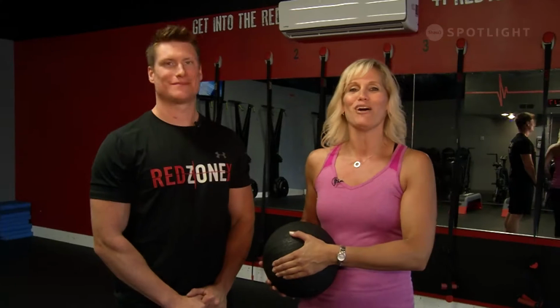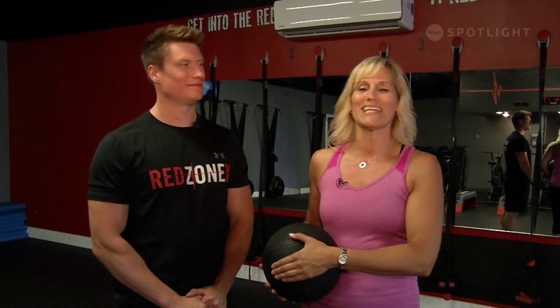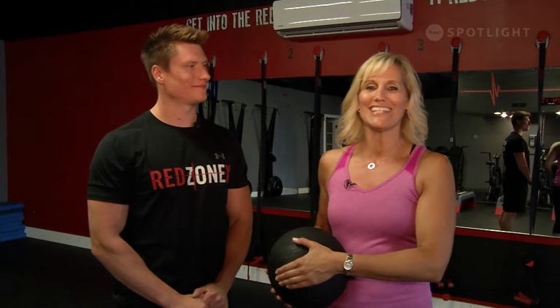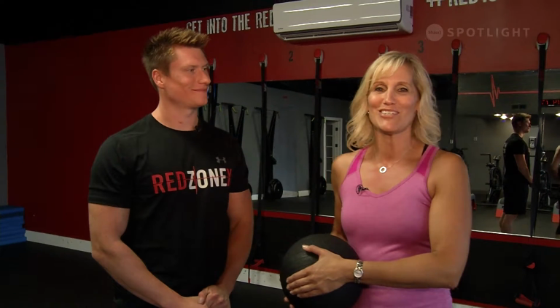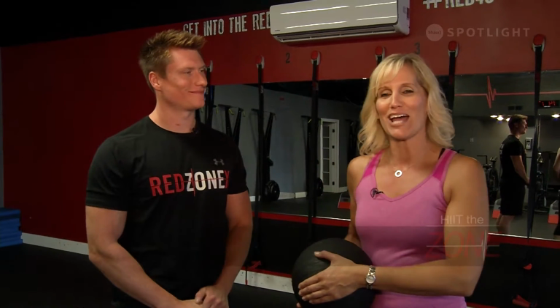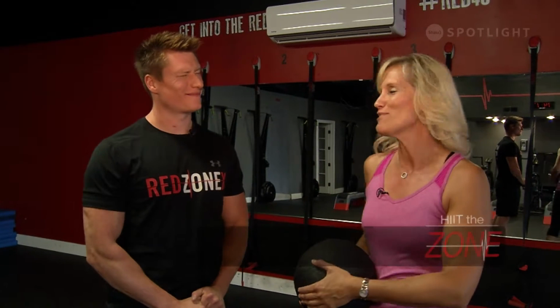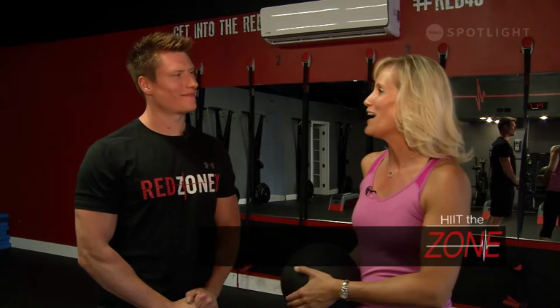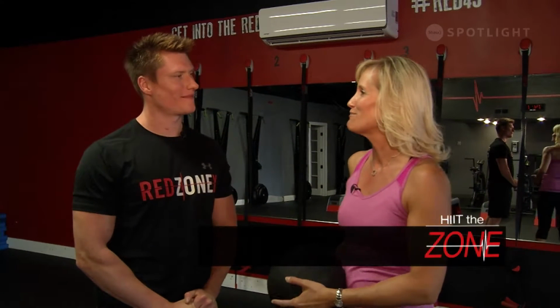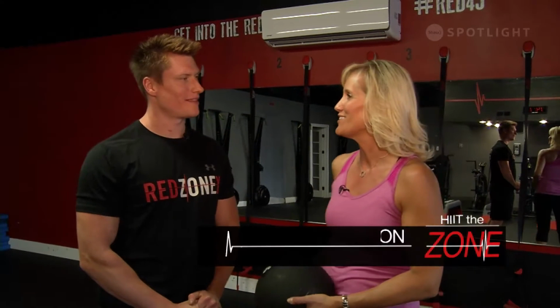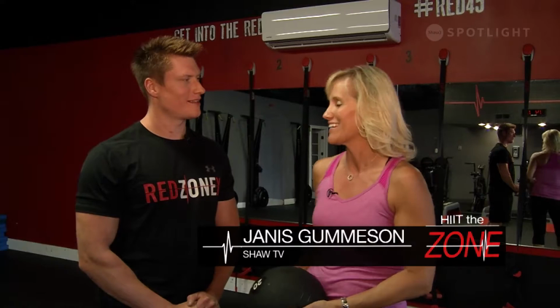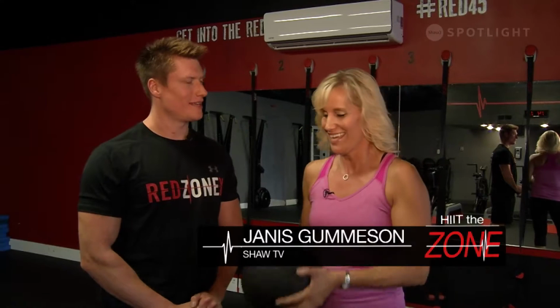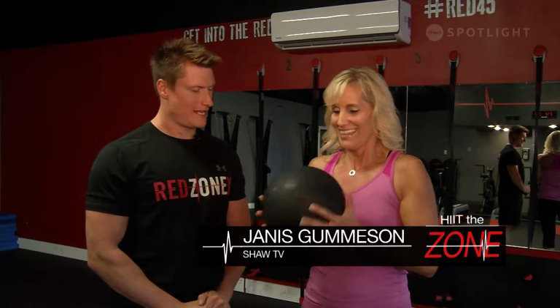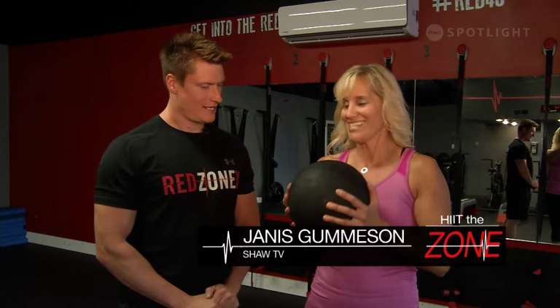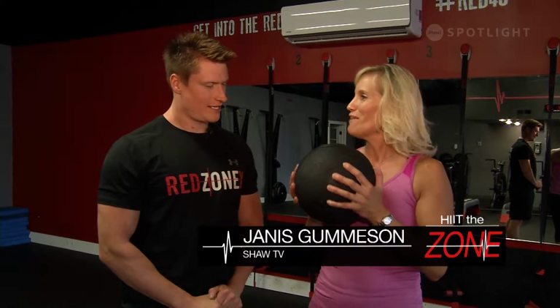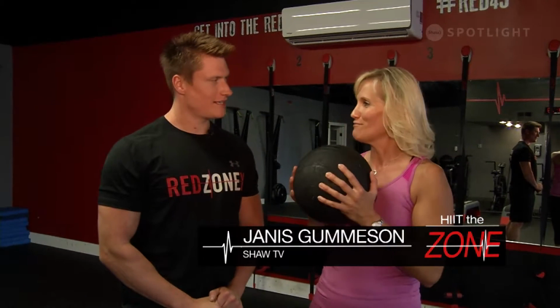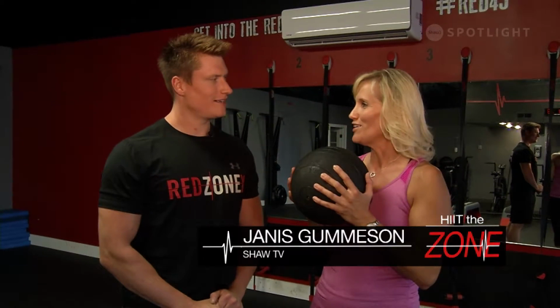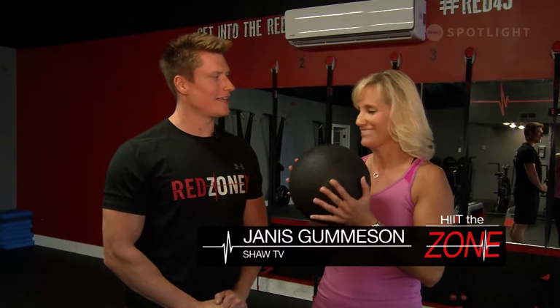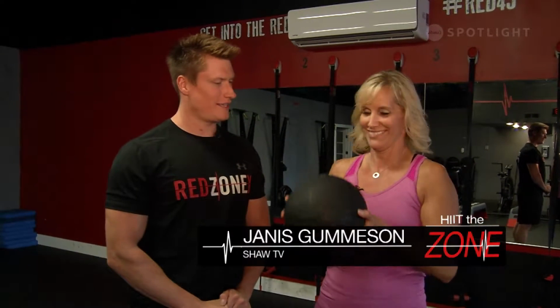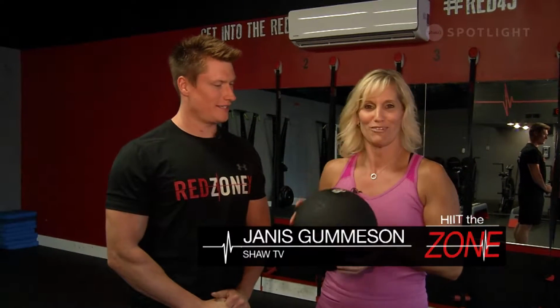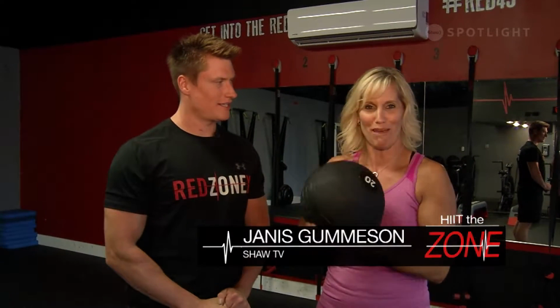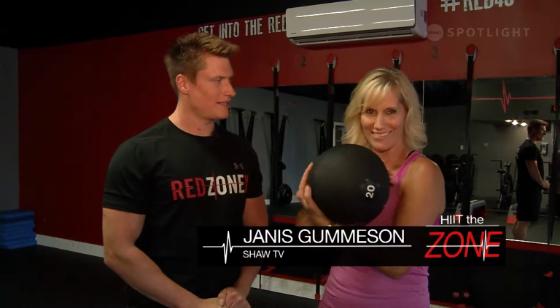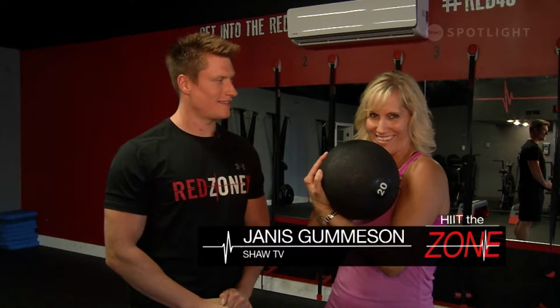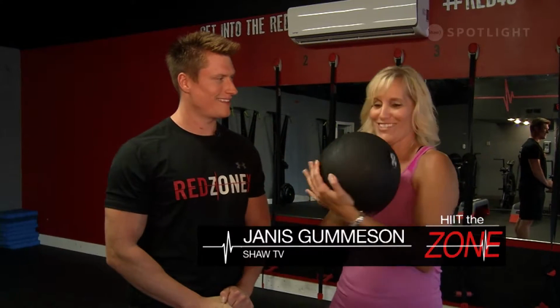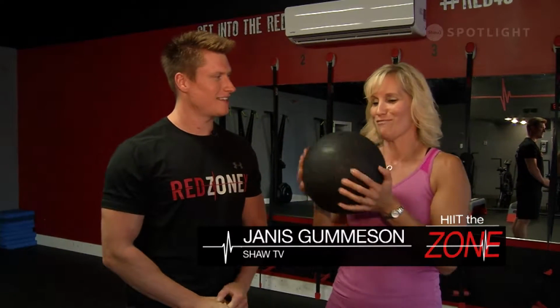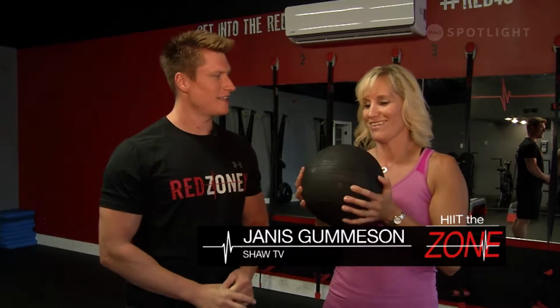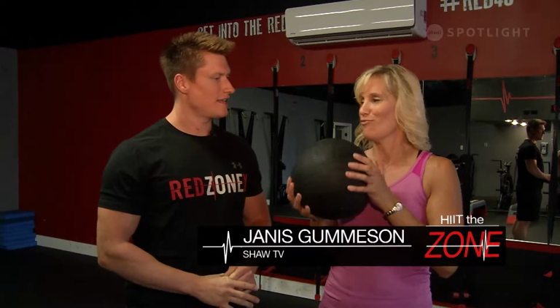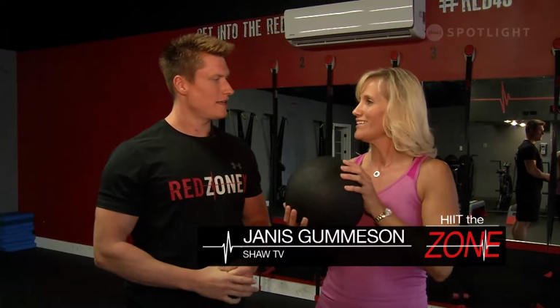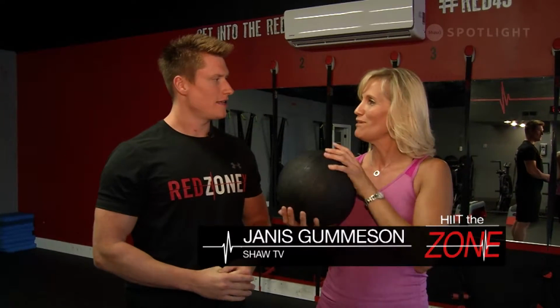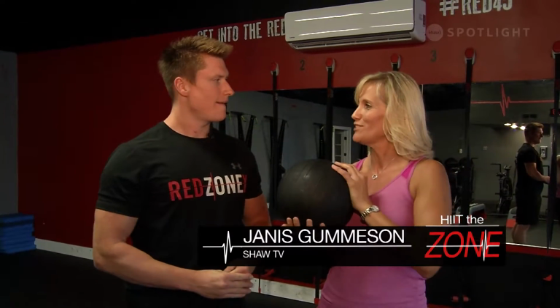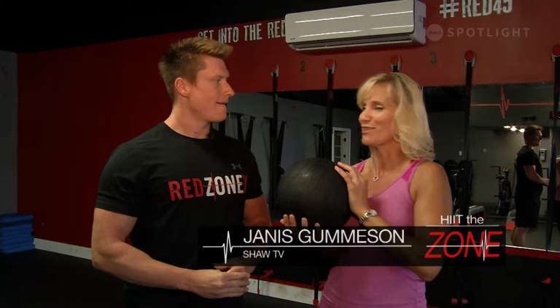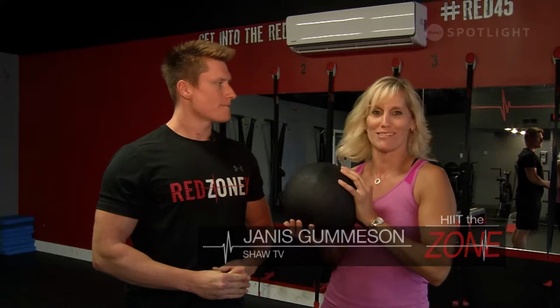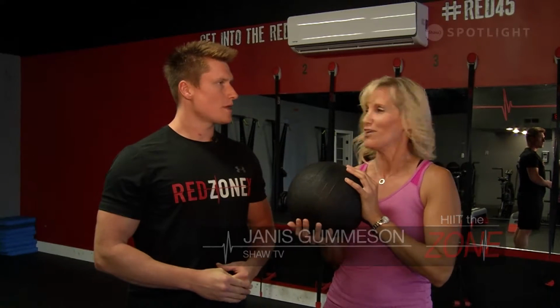Welcome to Hit The Zone. I'm here with Matt from Red Zone X. This is a 20-pound medicine ball. So Matt, what can people do with a medicine ball?